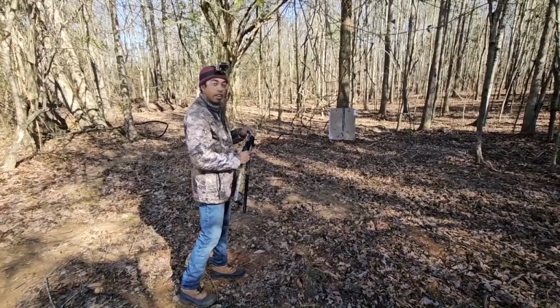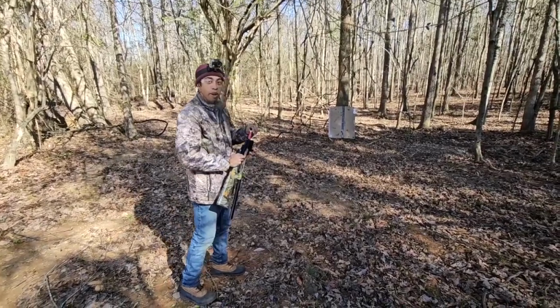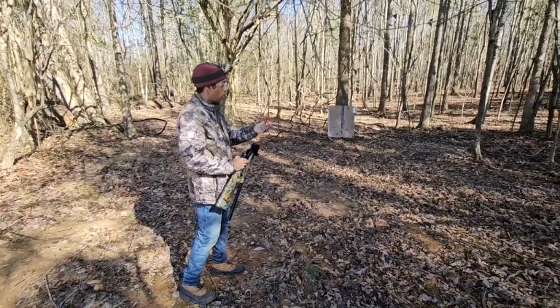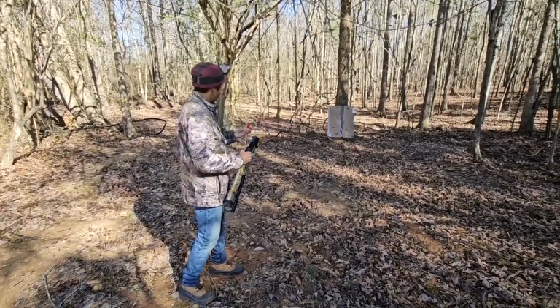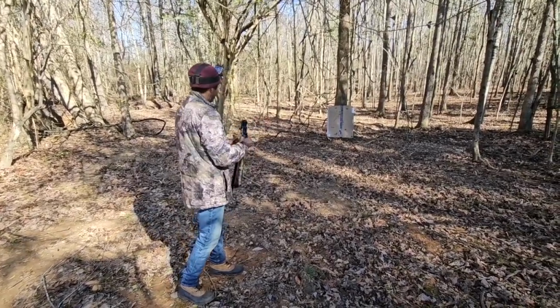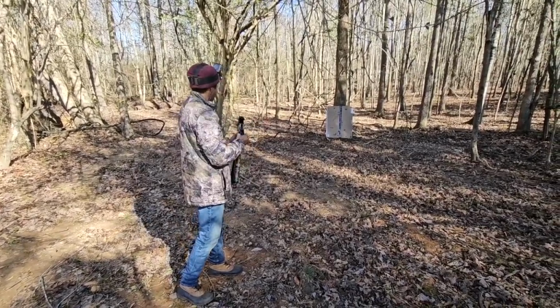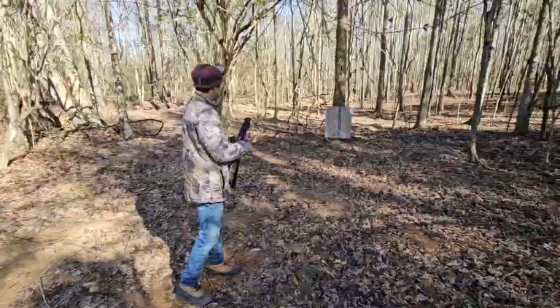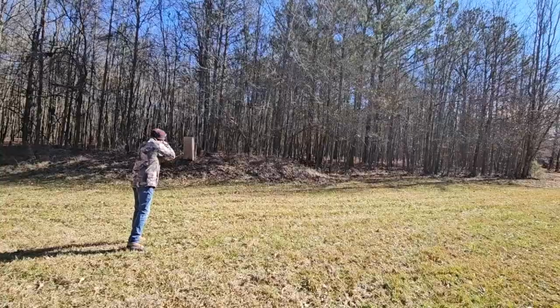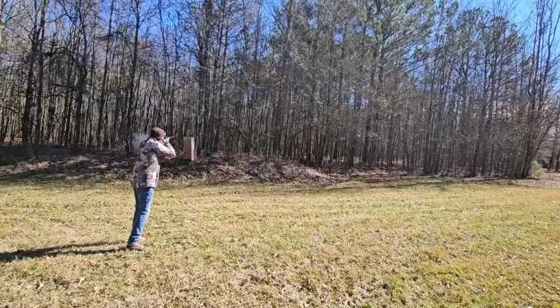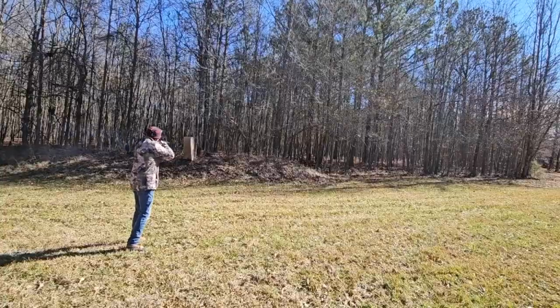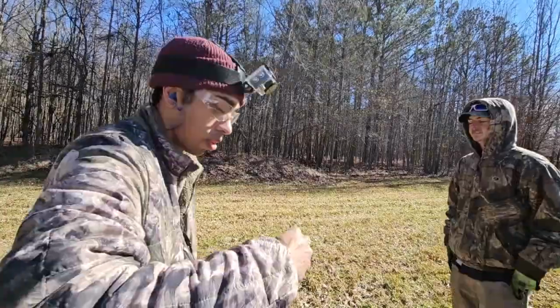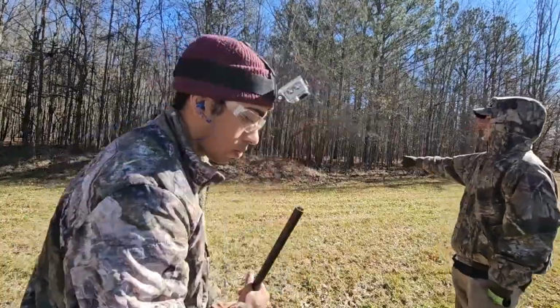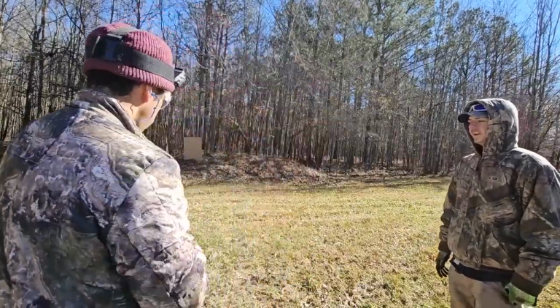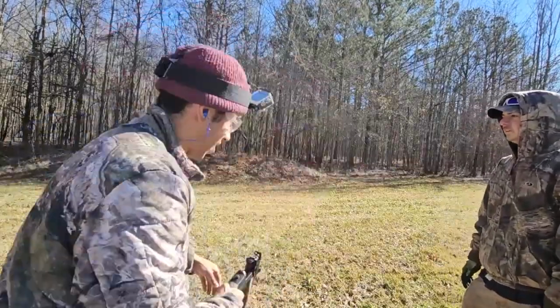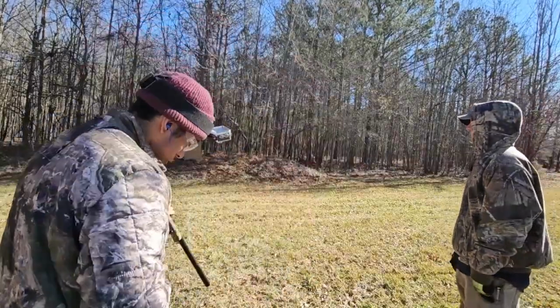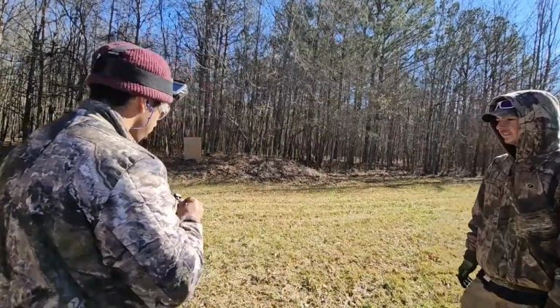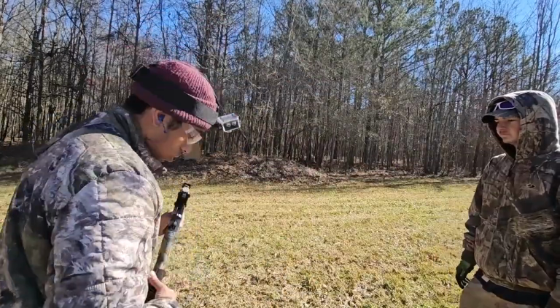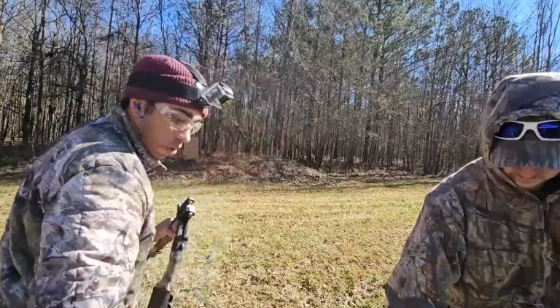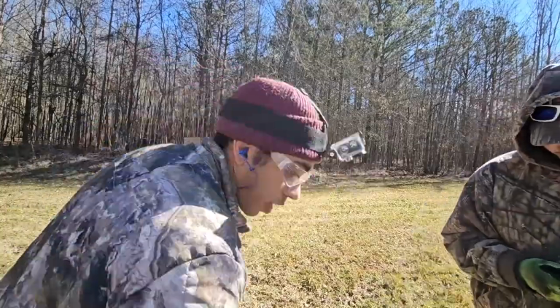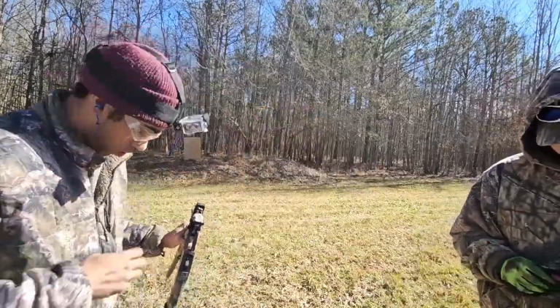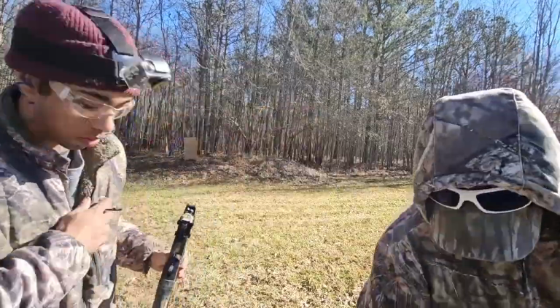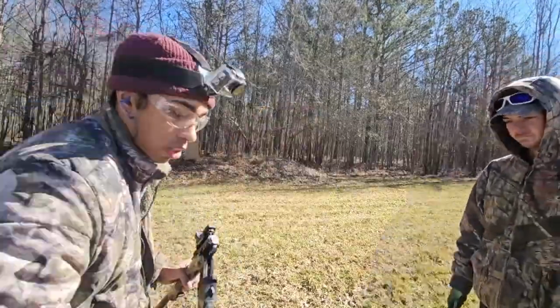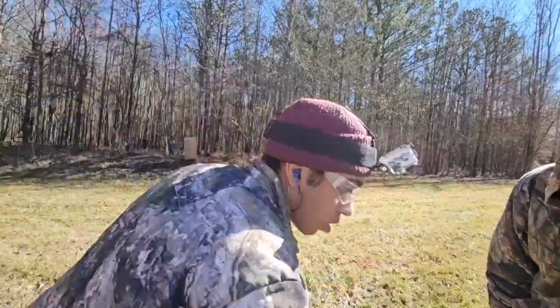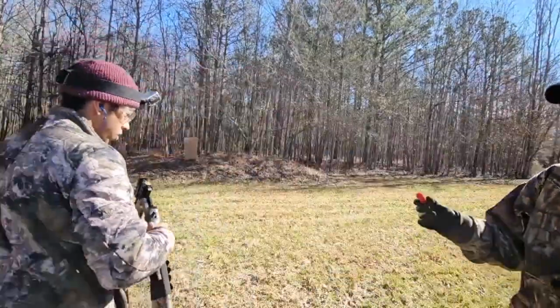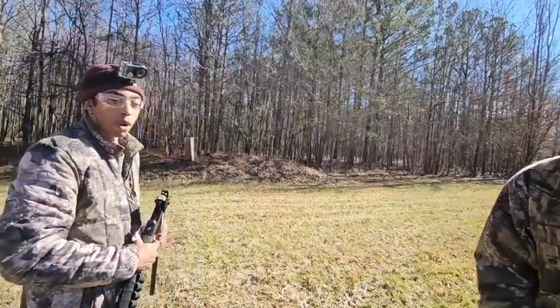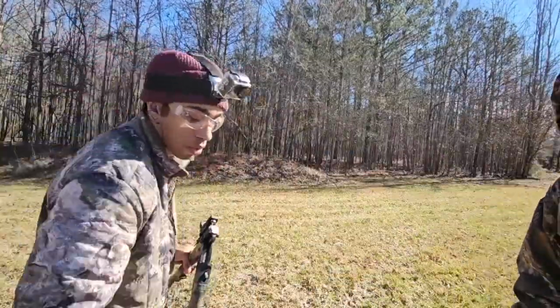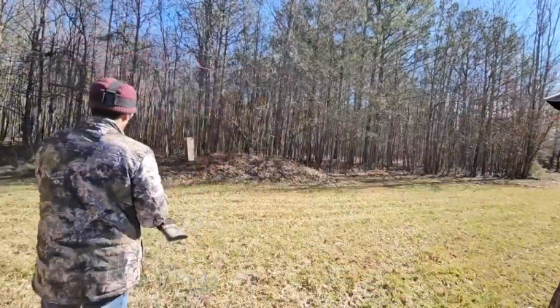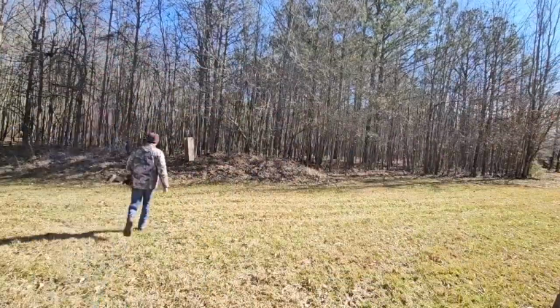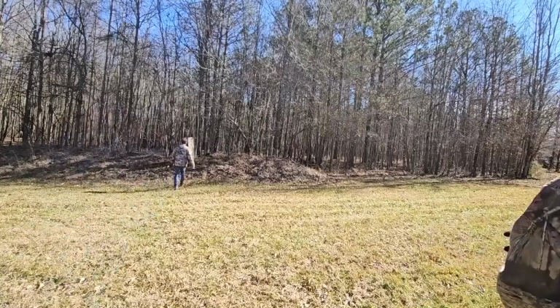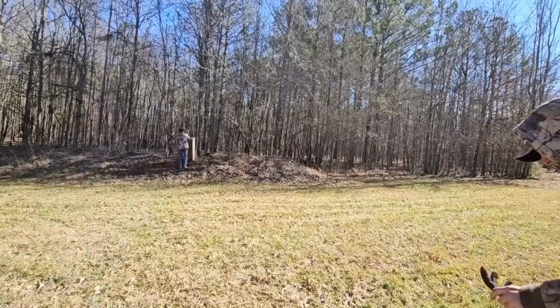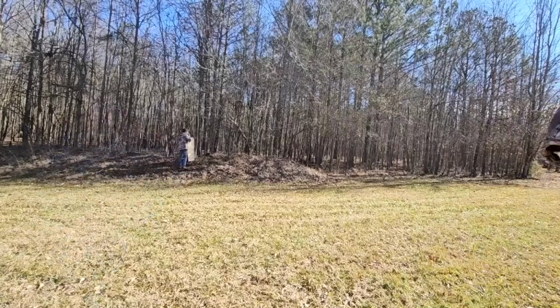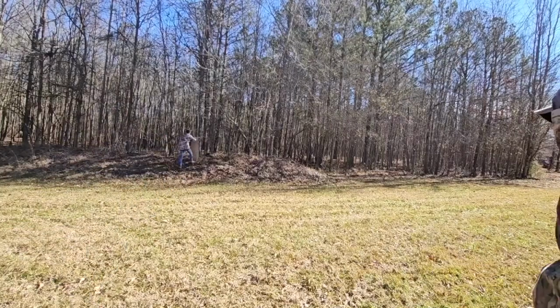Not bad at all. This gun with the modified choke actually patterned really well from about 10 to 15 yards. But once we got out to about 30 to 40 yards, the patterning started to get a little bit rough.